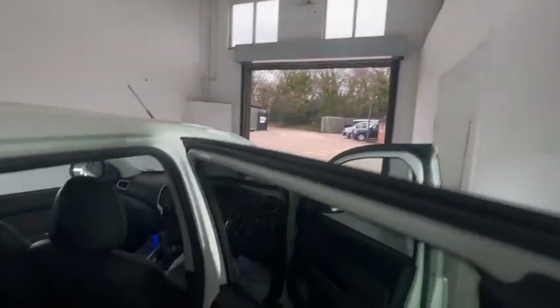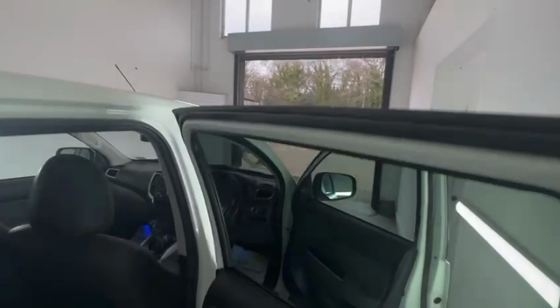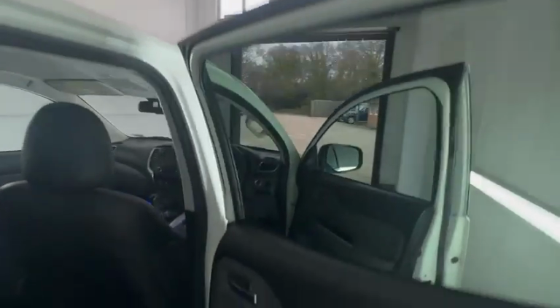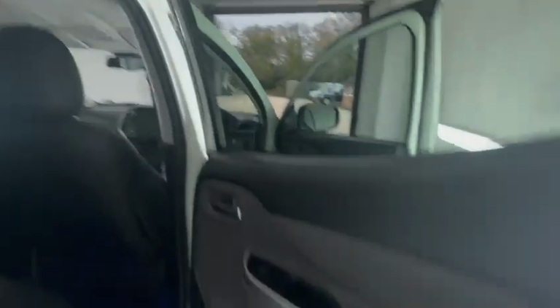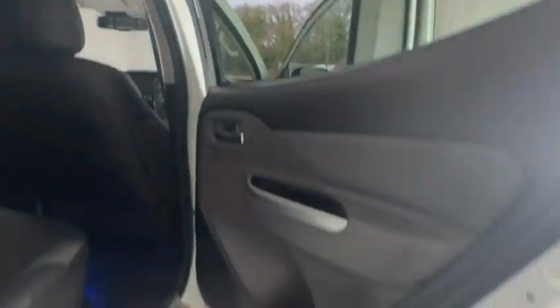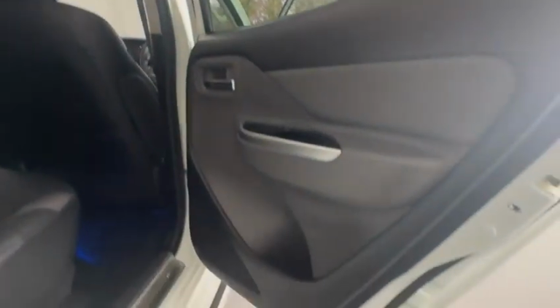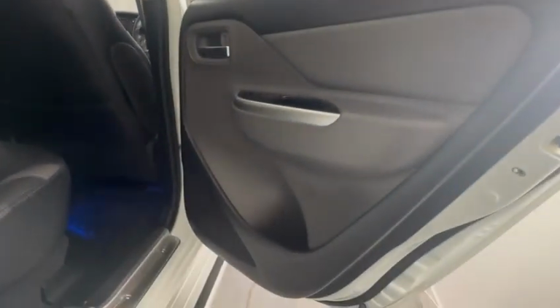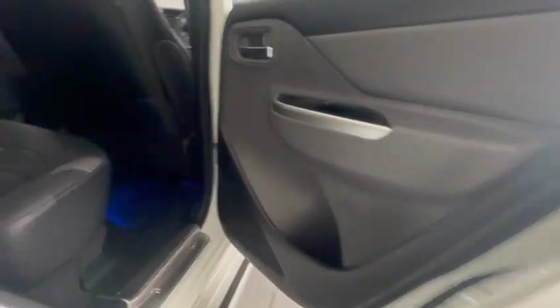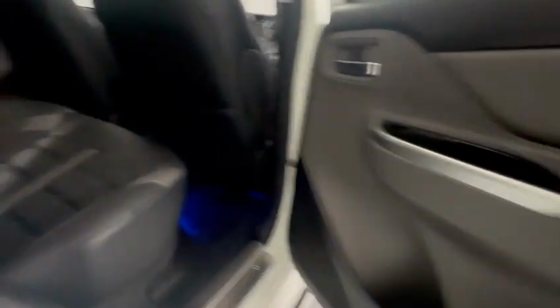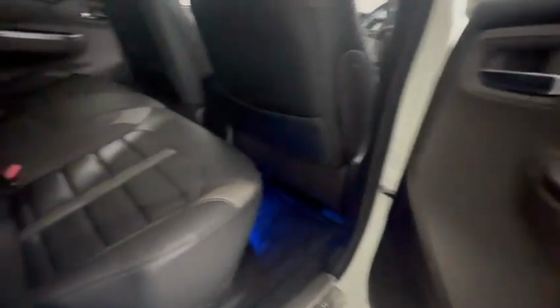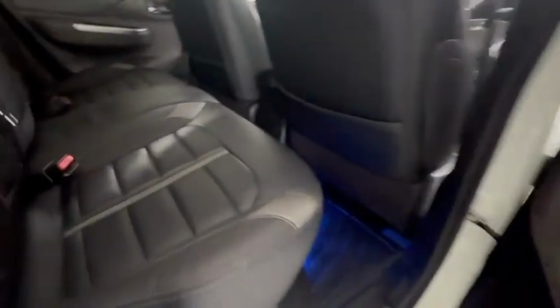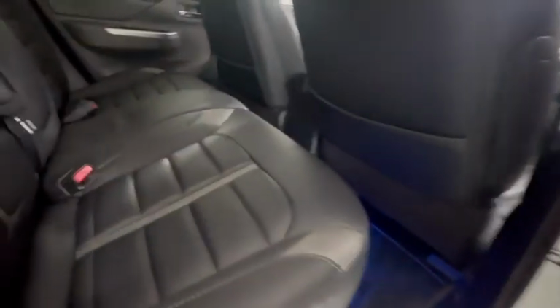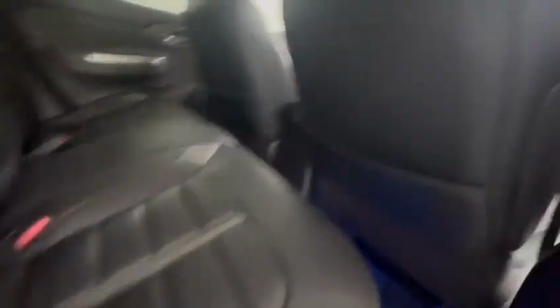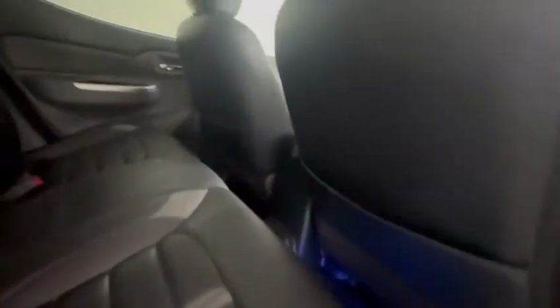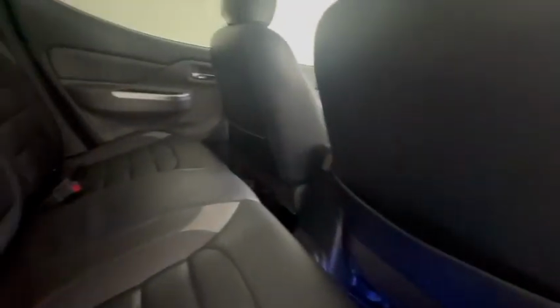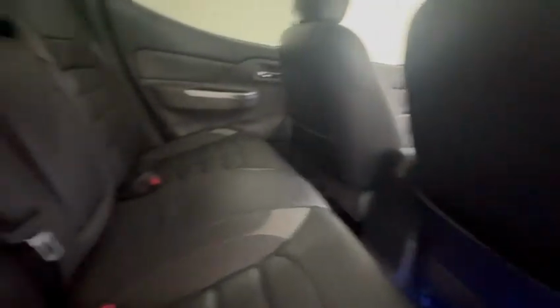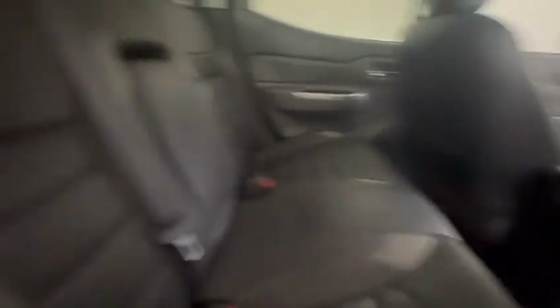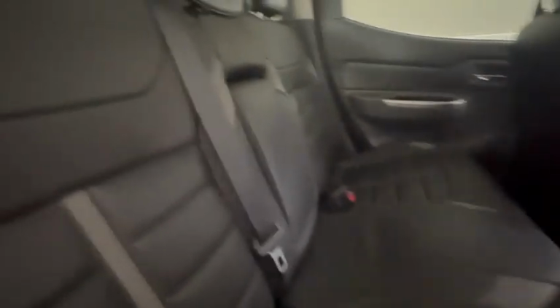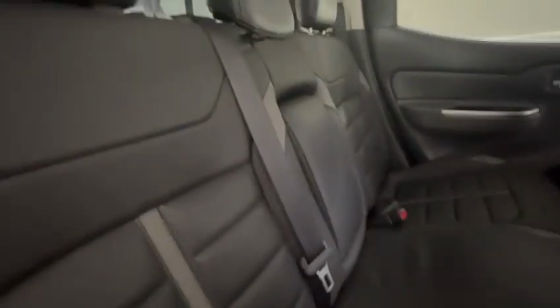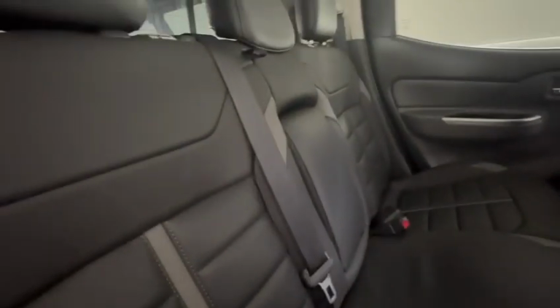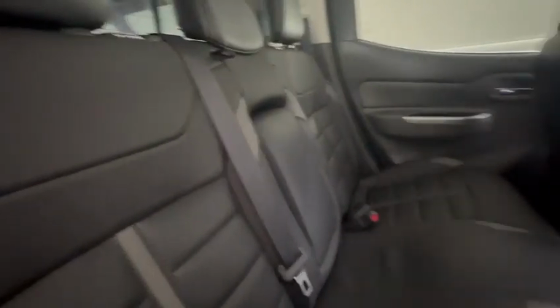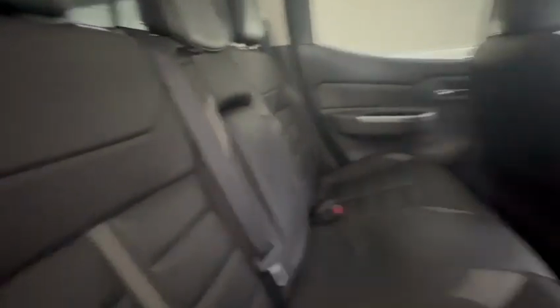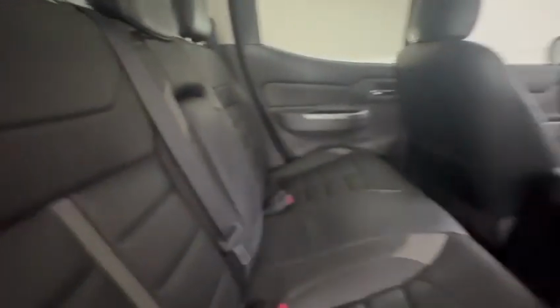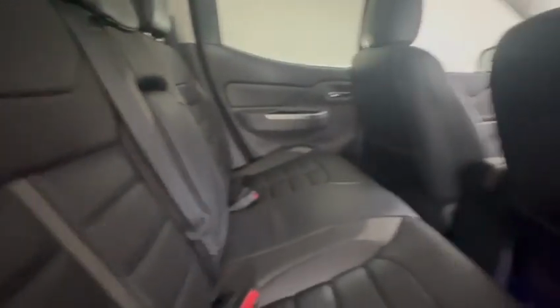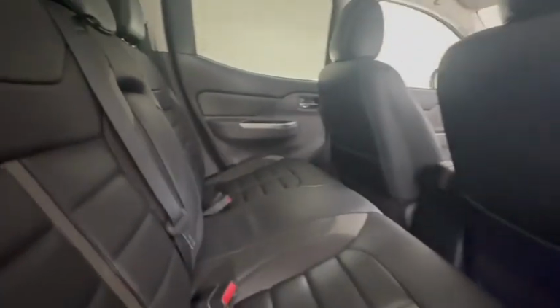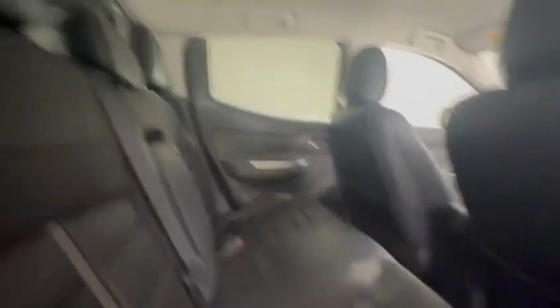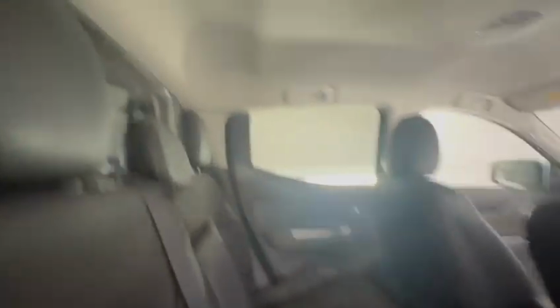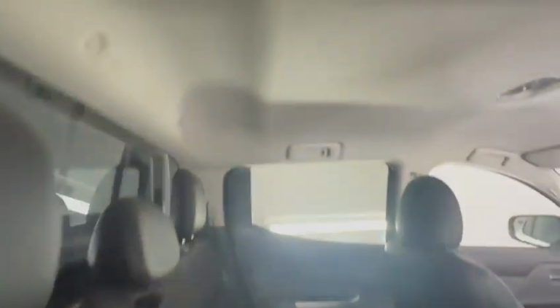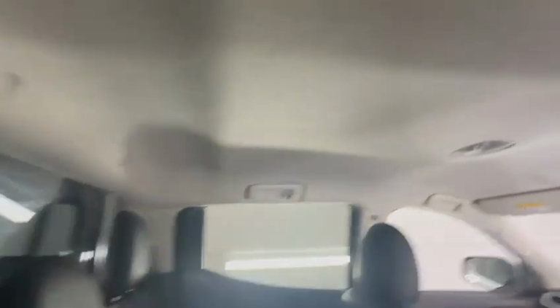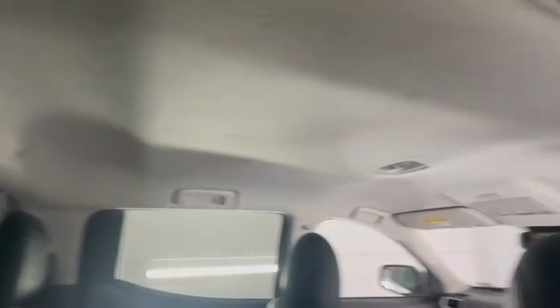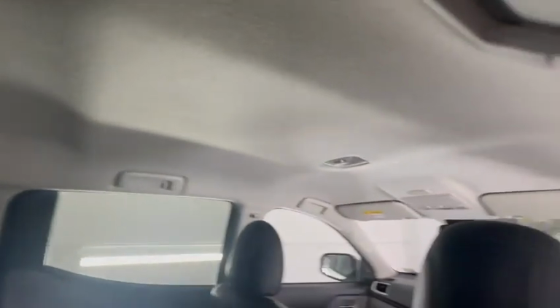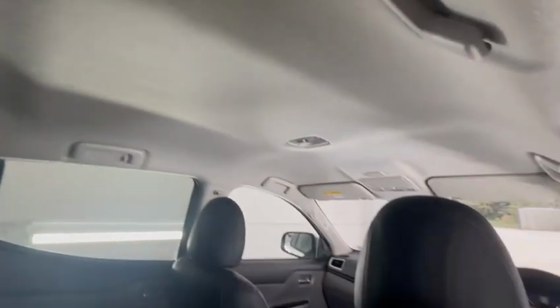Into the back — again, excellent condition, no scuffs to the seats. Barely sat on, I imagine. Roof lining all in nice order.